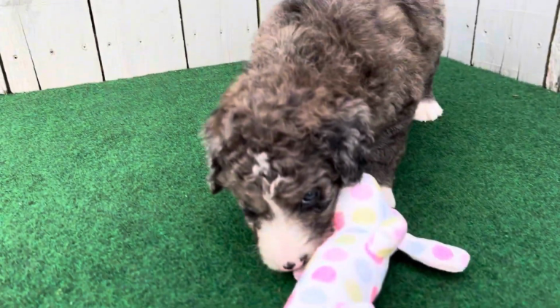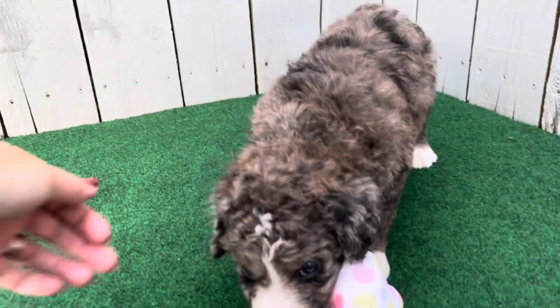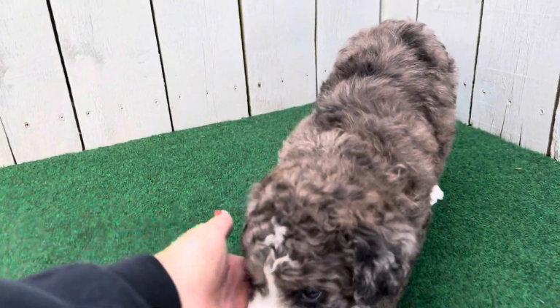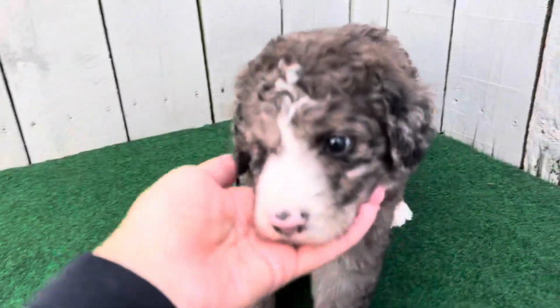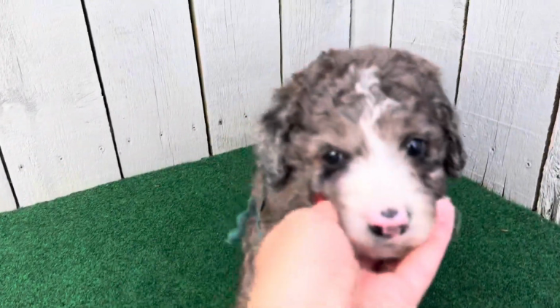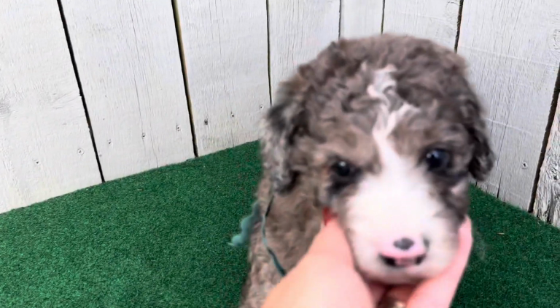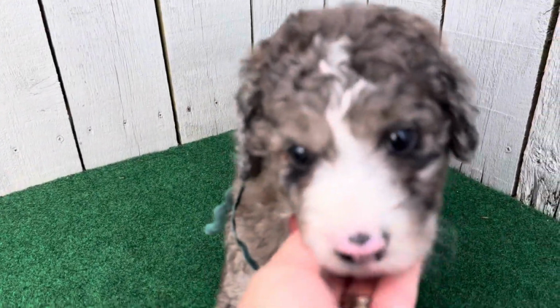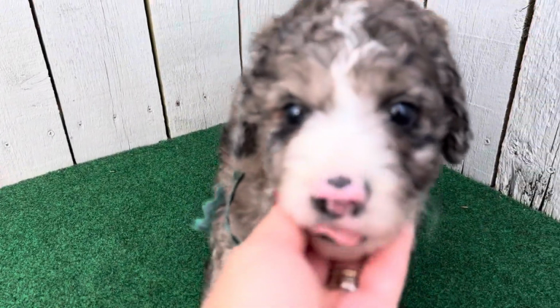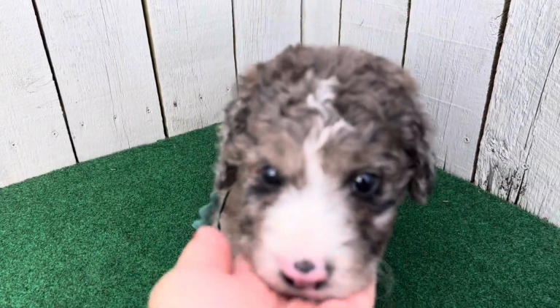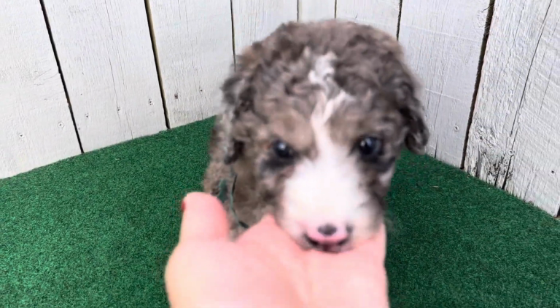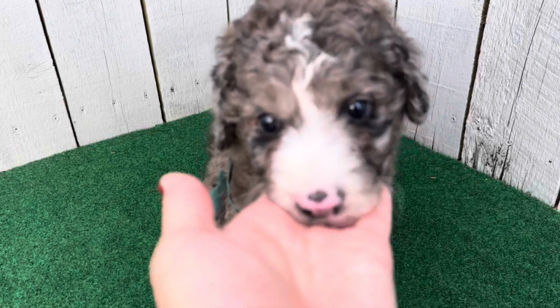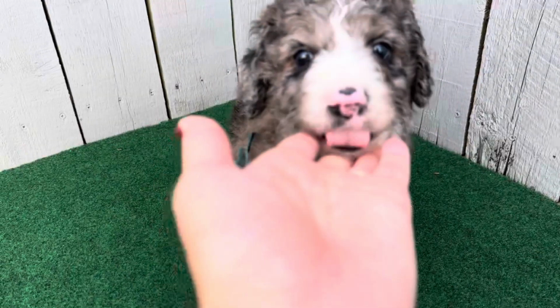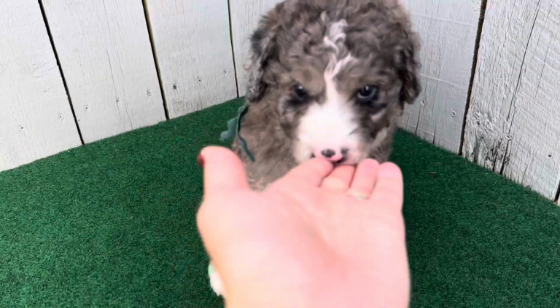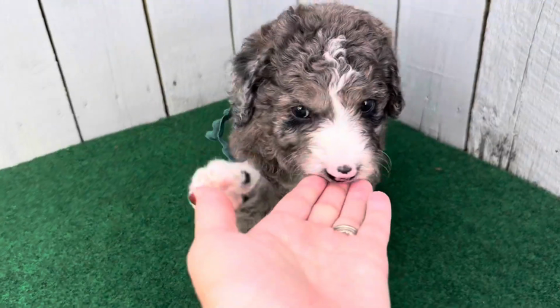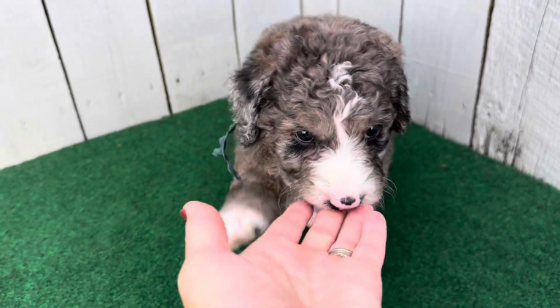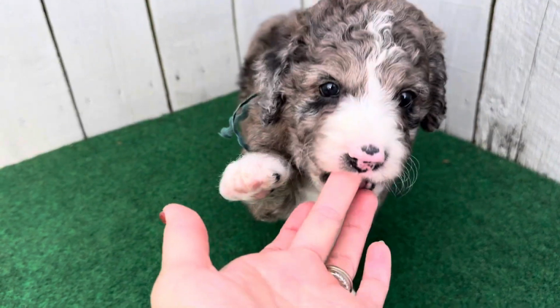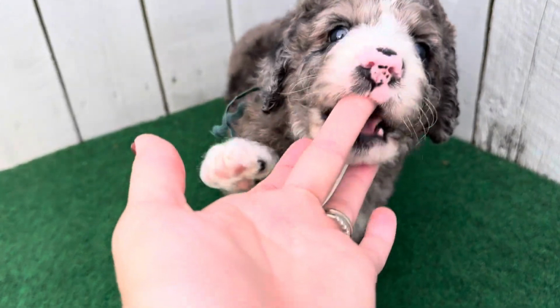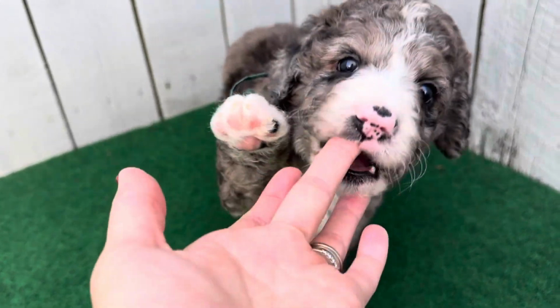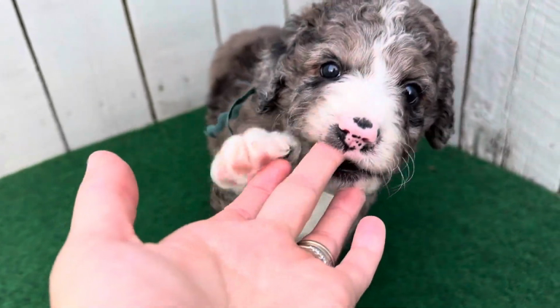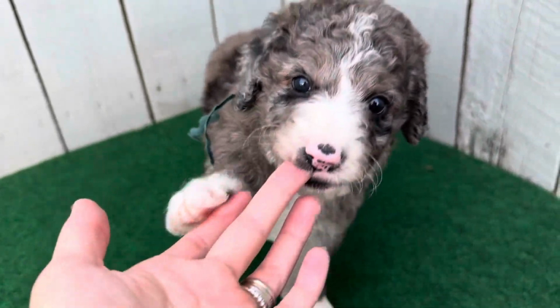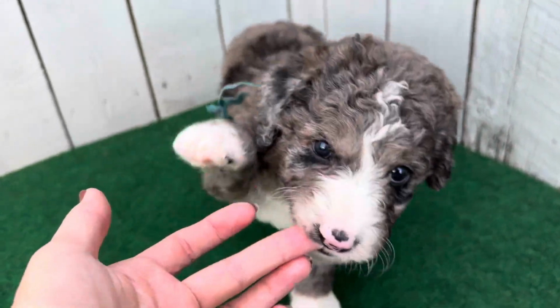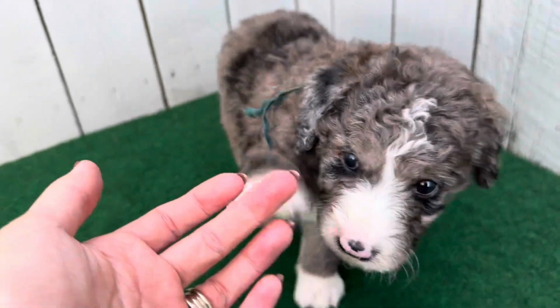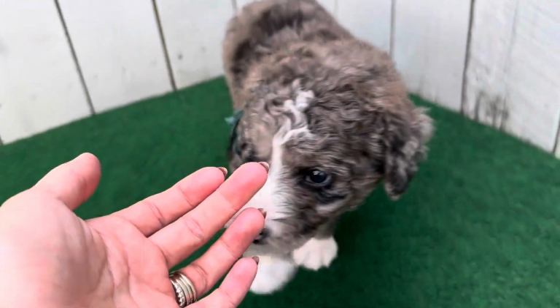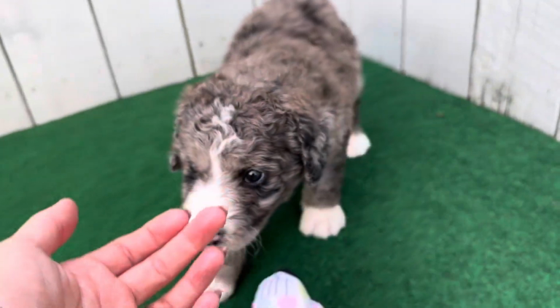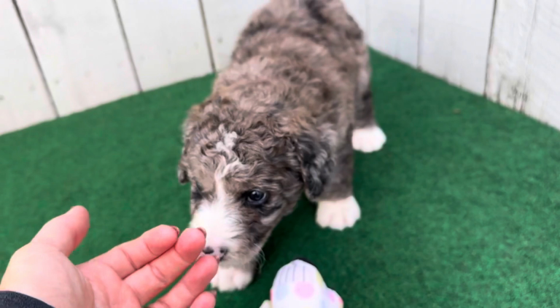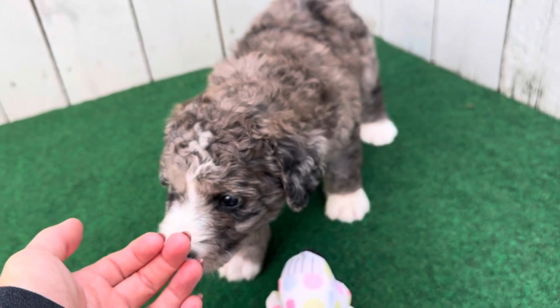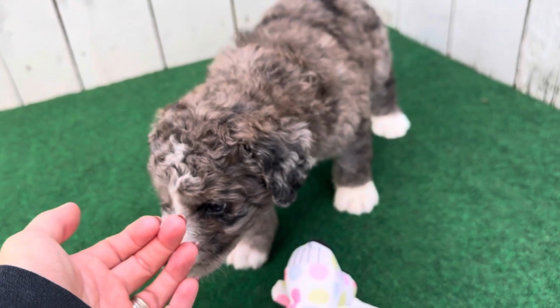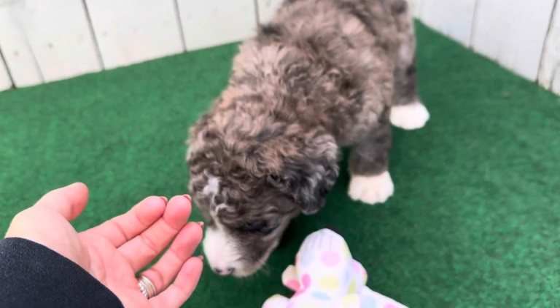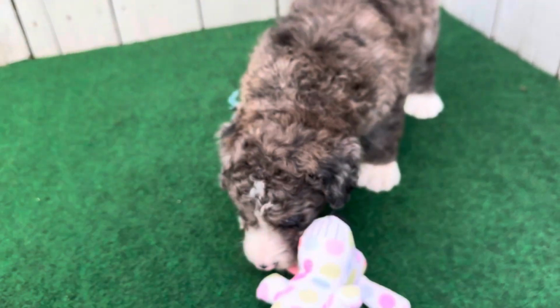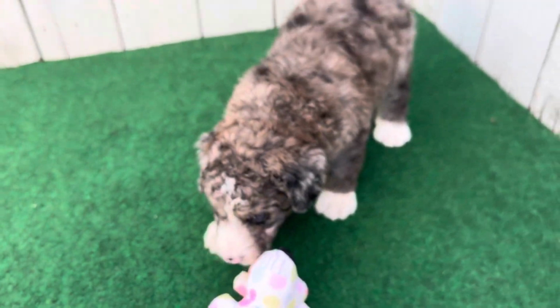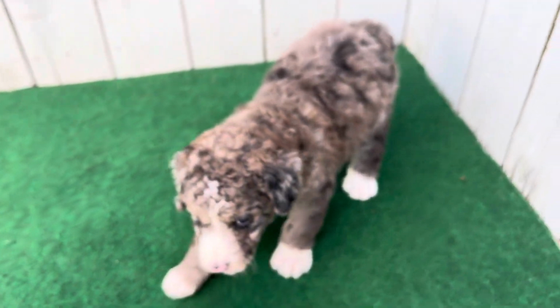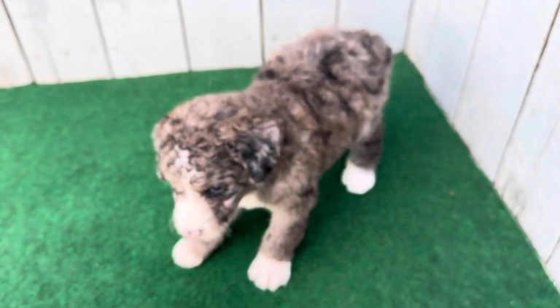Let me see your eyes. Come here — let's see your eyes, you're so pretty. You're so handsome. He has a spotted nose. The spotted nose will start to change over time.